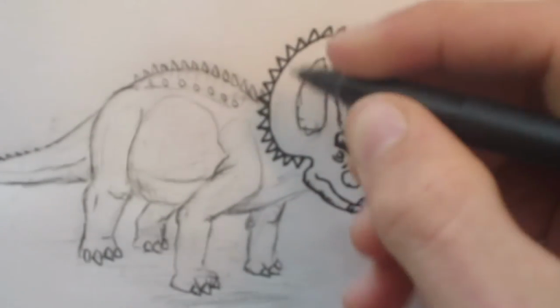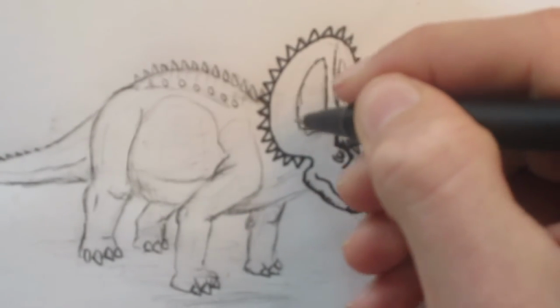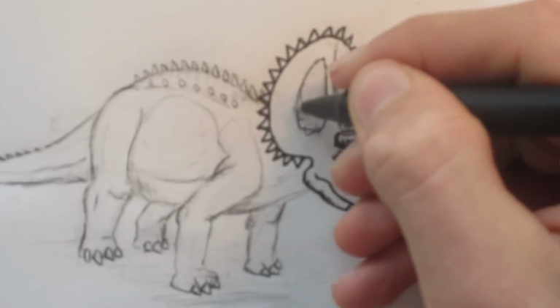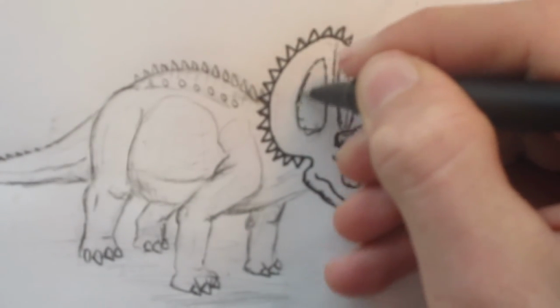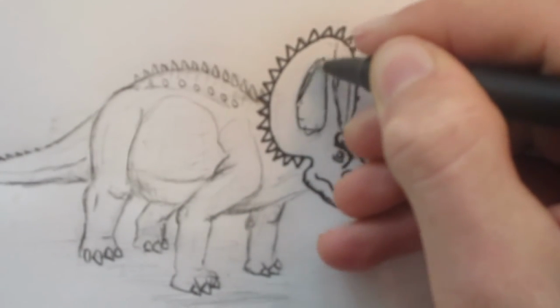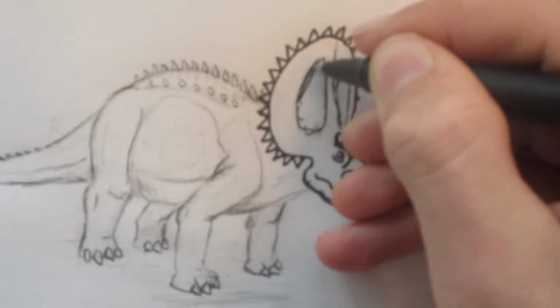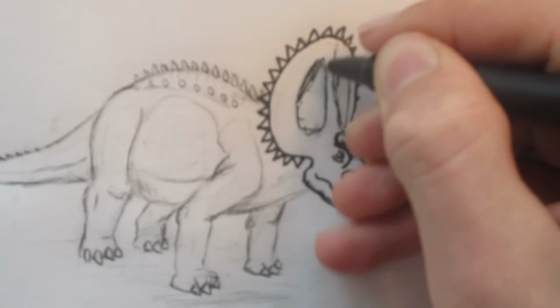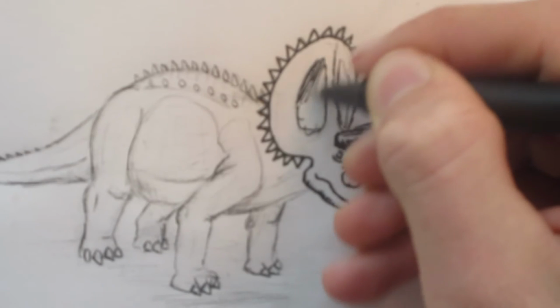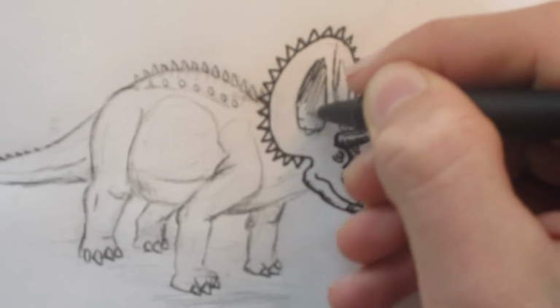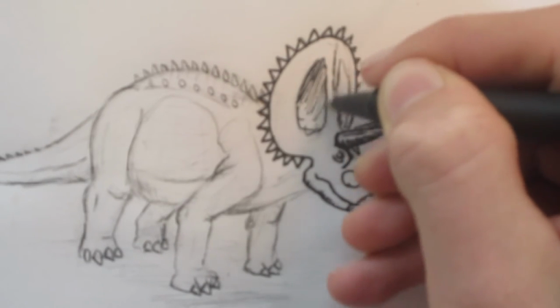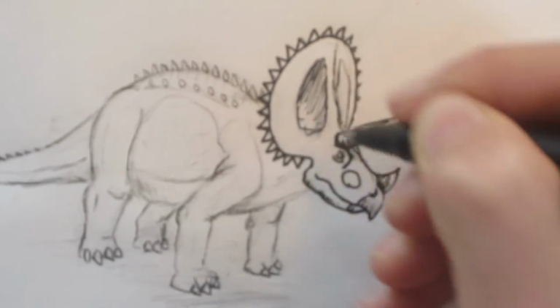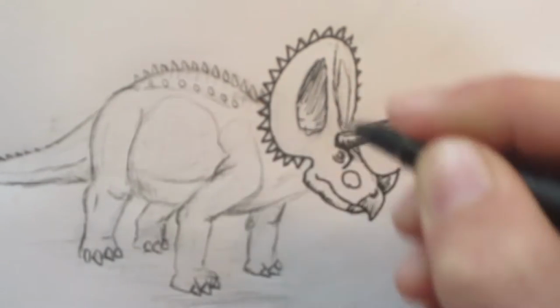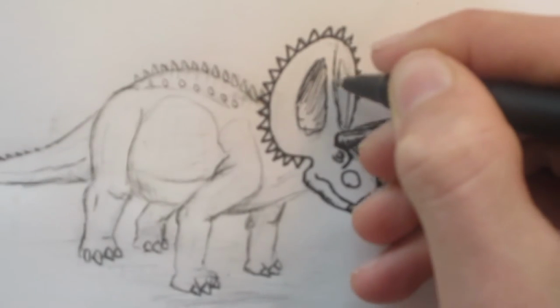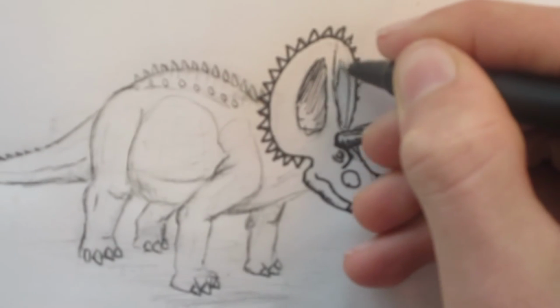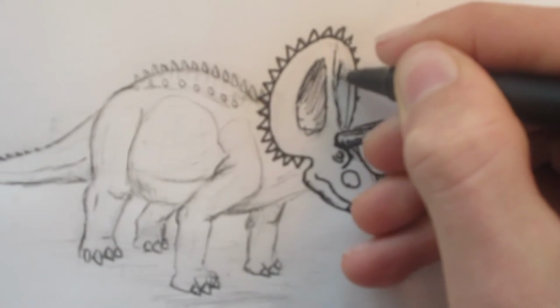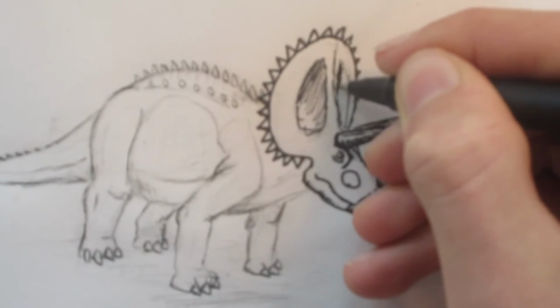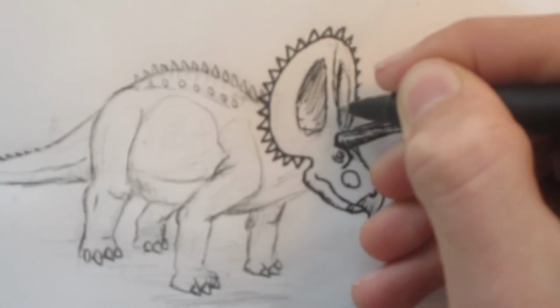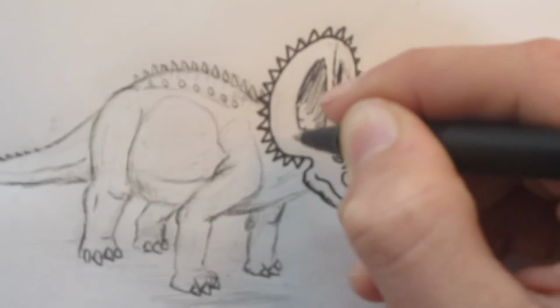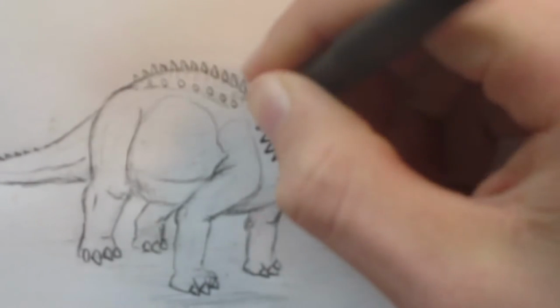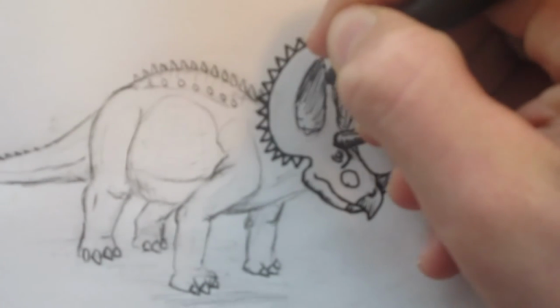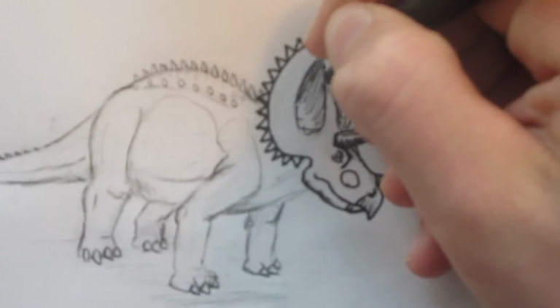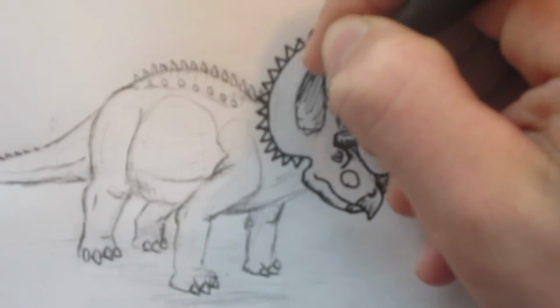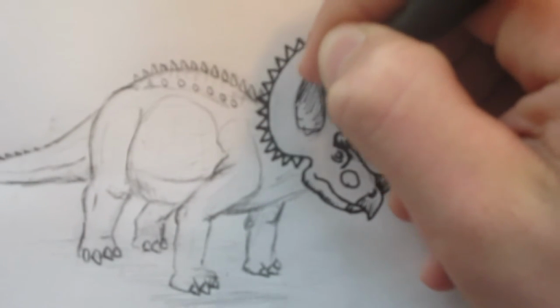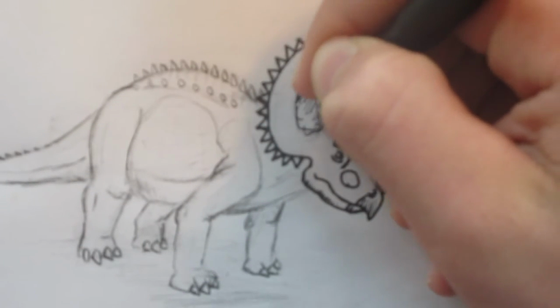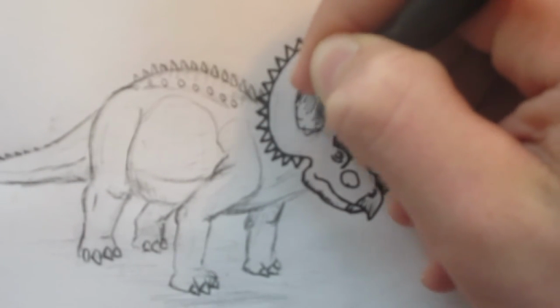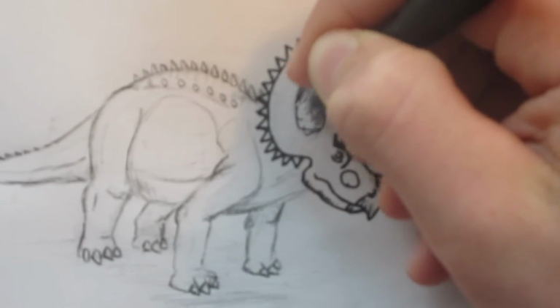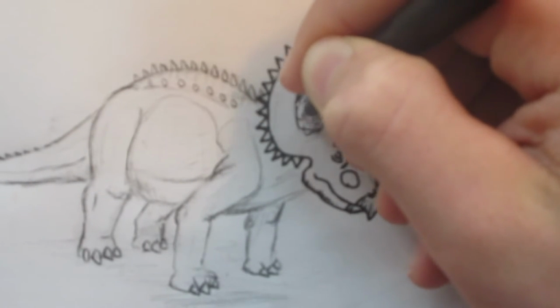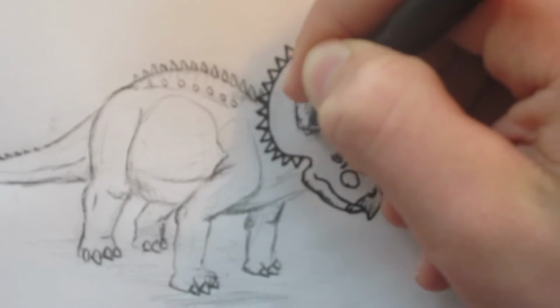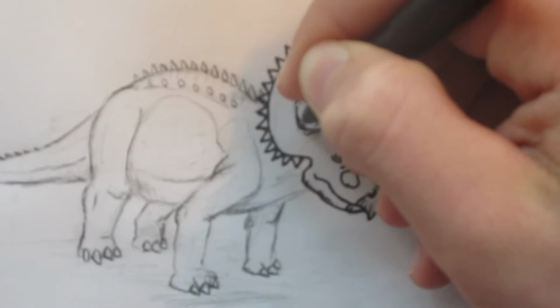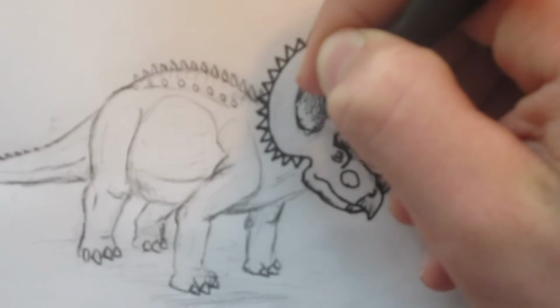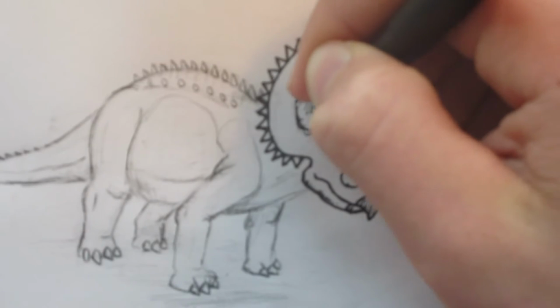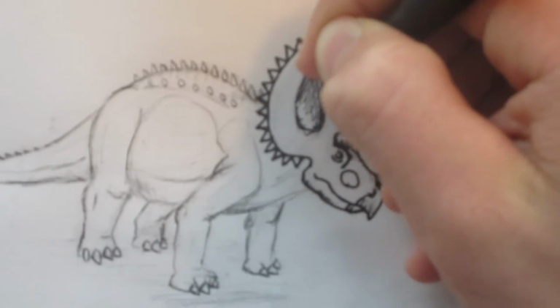This is looking pretty good. I forgot — I will be doing scales too, to make it look more realistic. Let's give everything a little bit of shading.